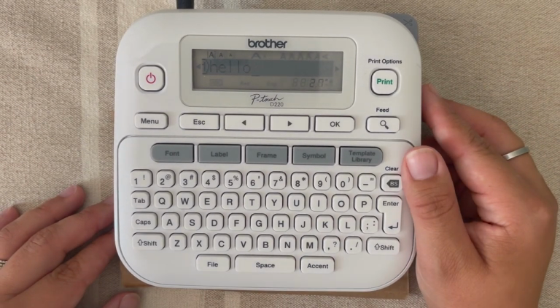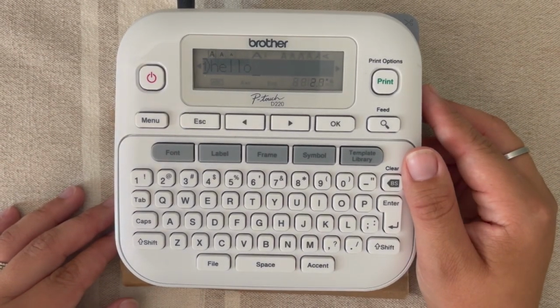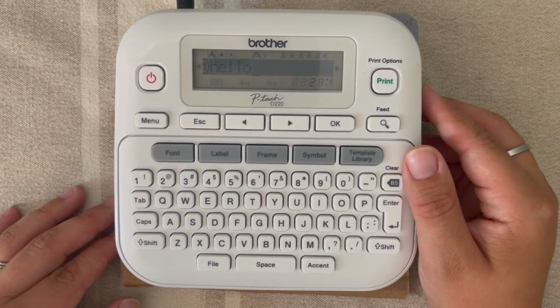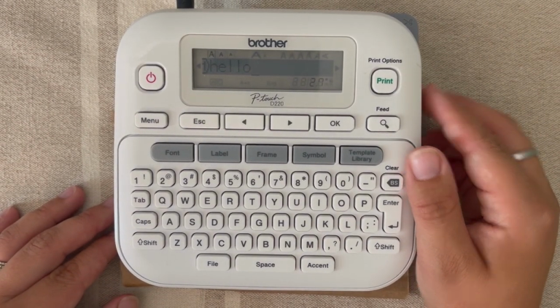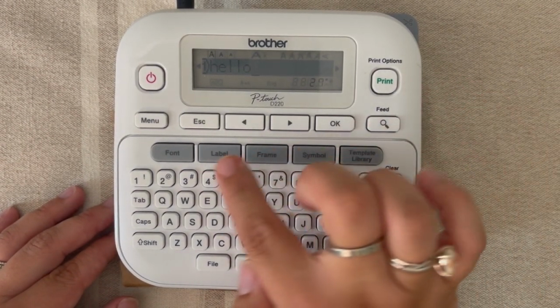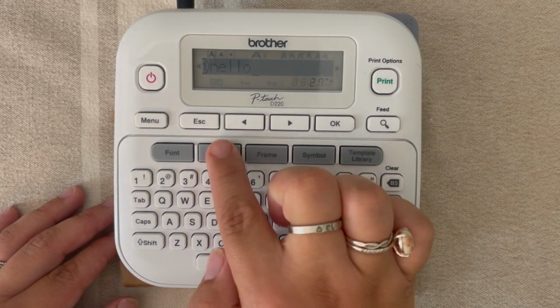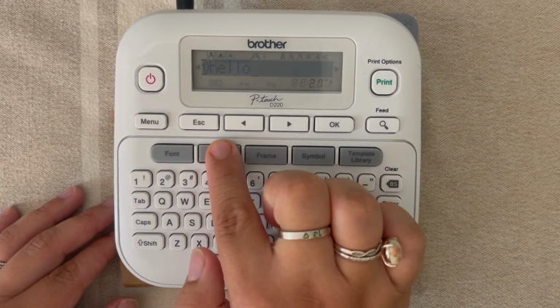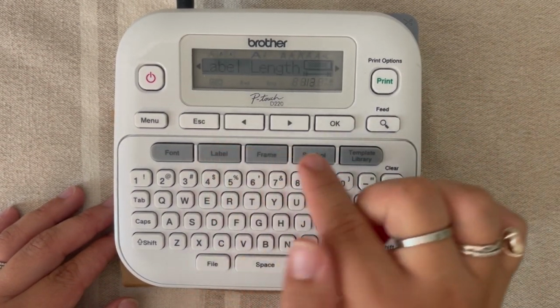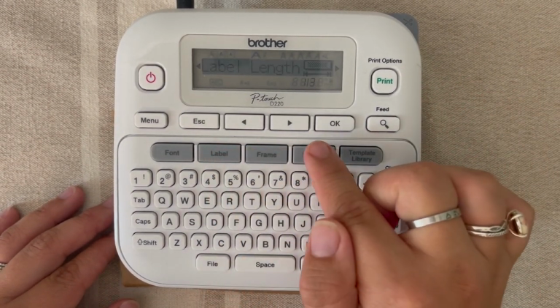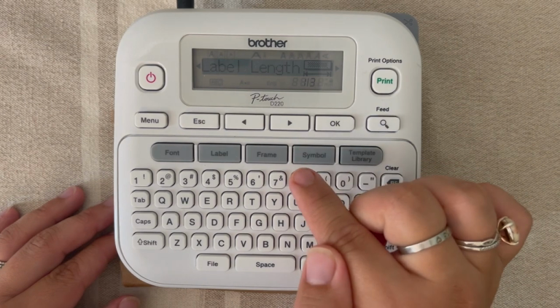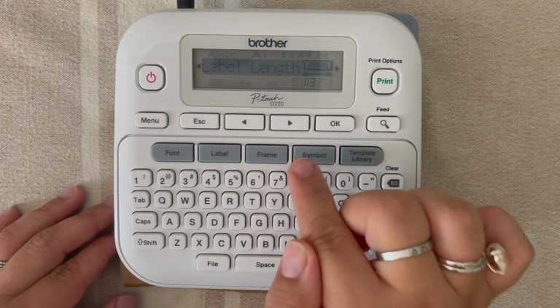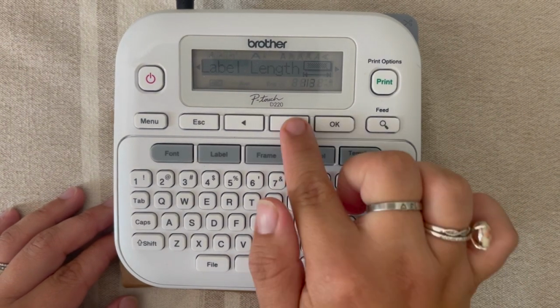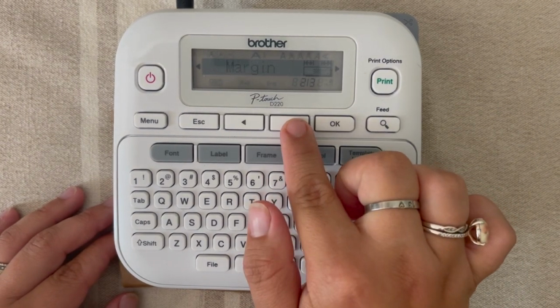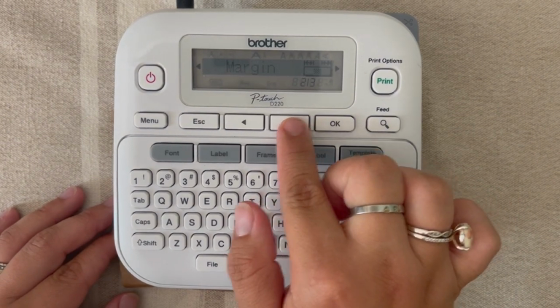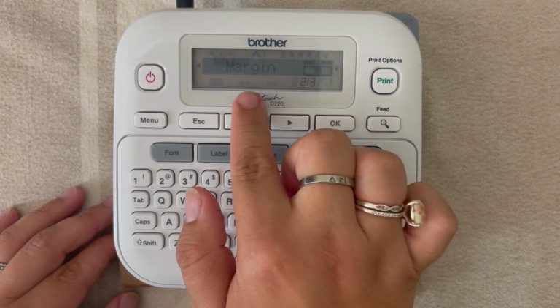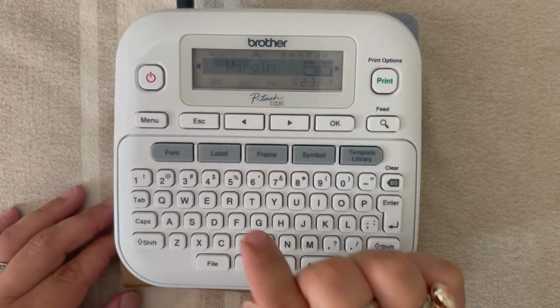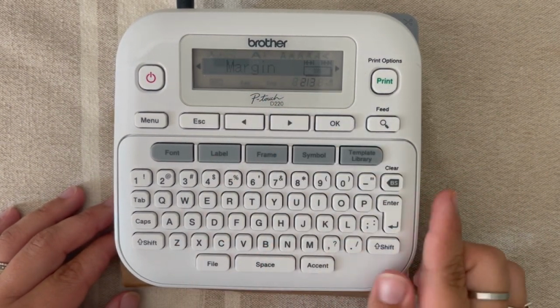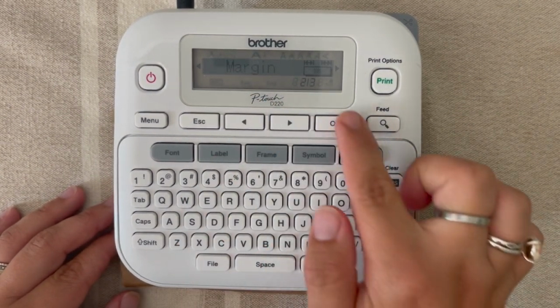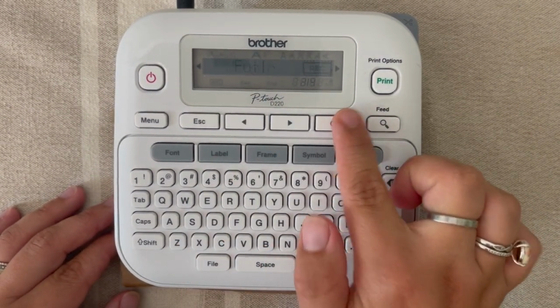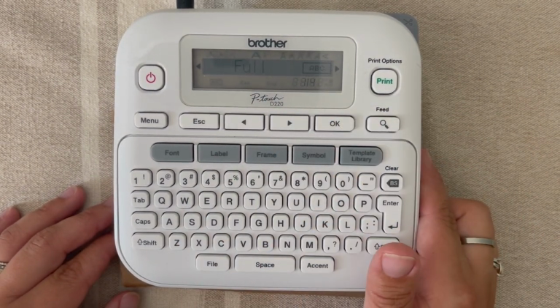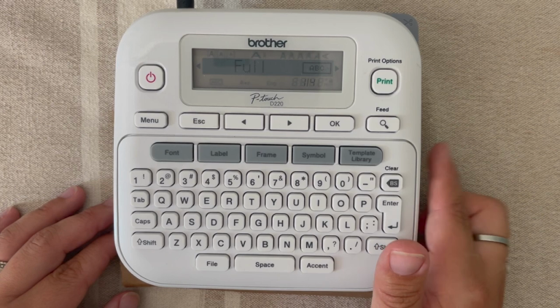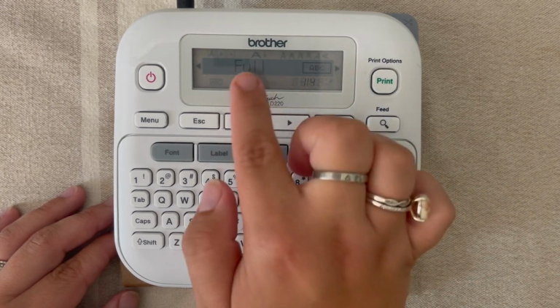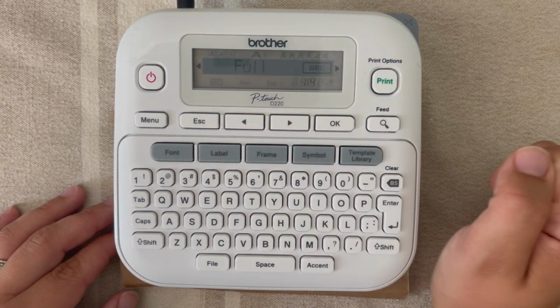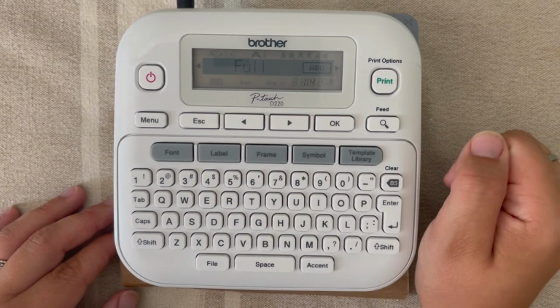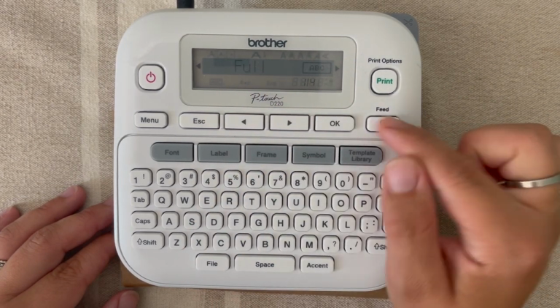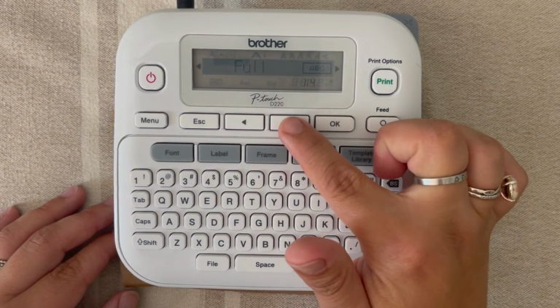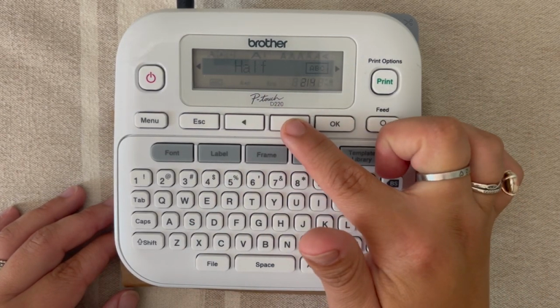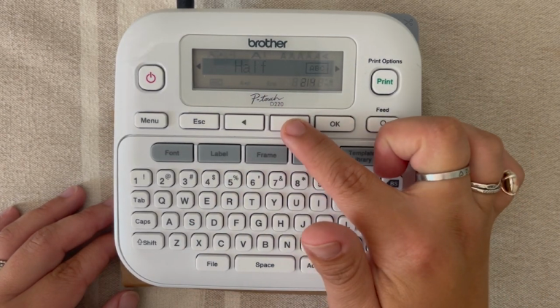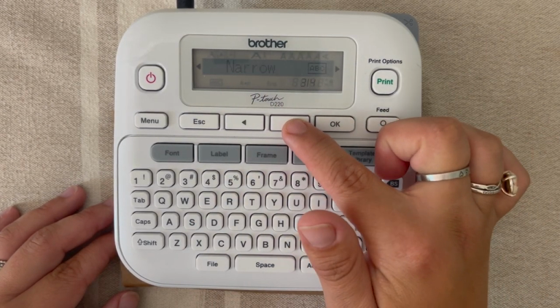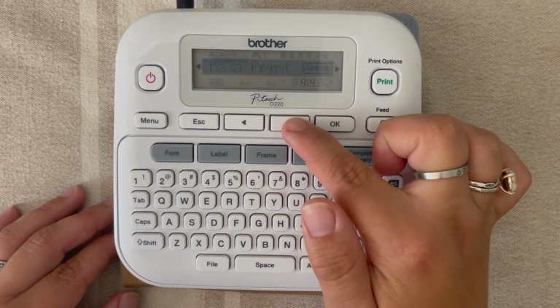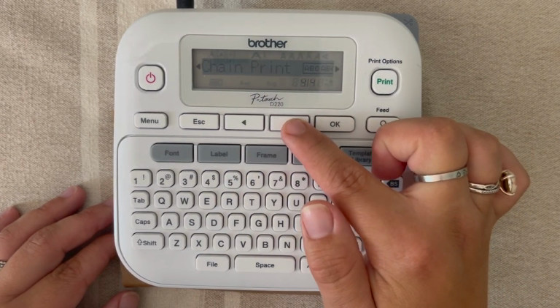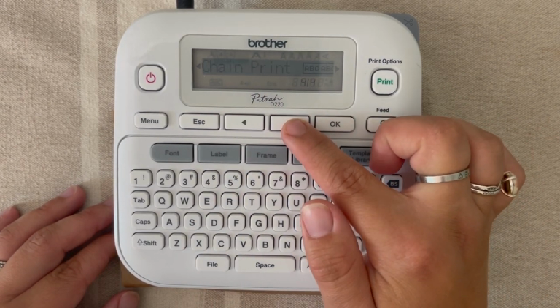We want to go ahead and change margins. What we're going to do is hit the label button, then arrow over until we see the word 'margin,' then hit OK. You'll notice you have a few different options: full, half, narrow, or chain print.